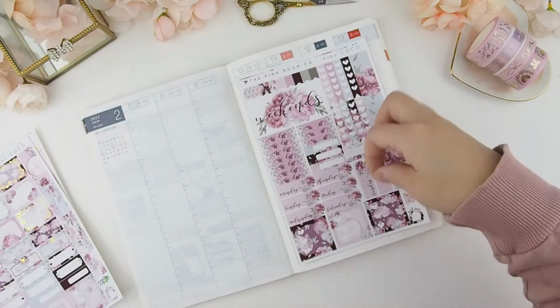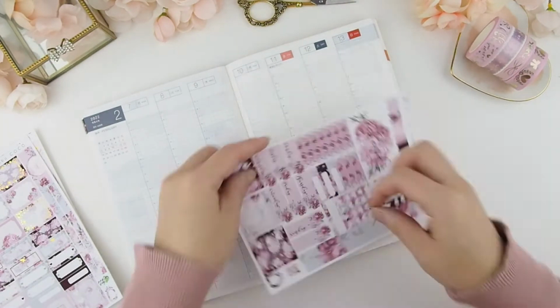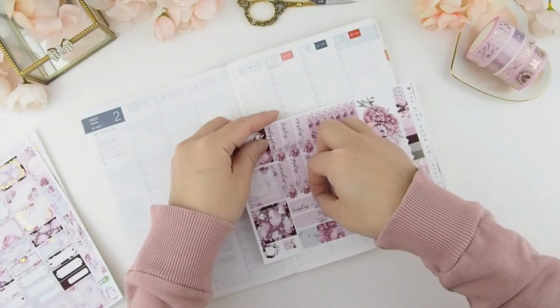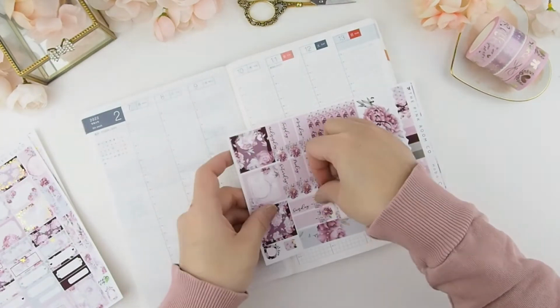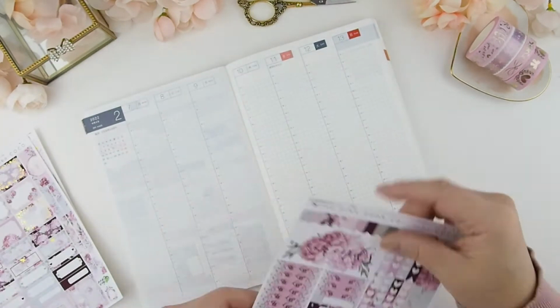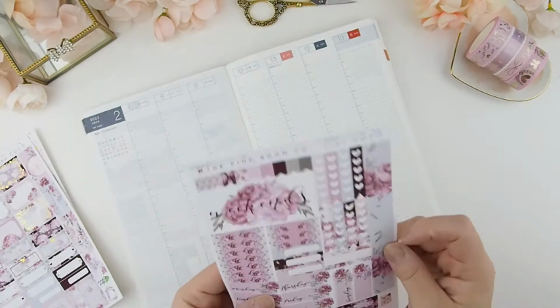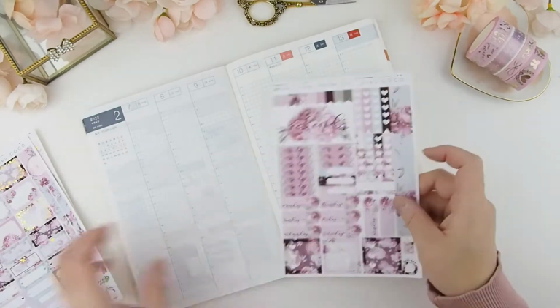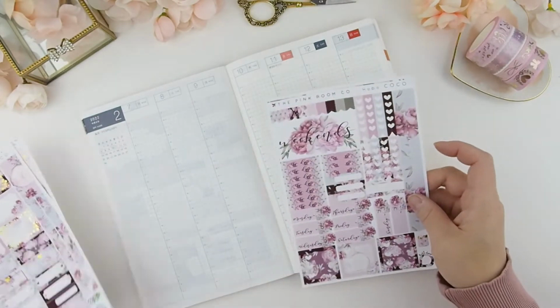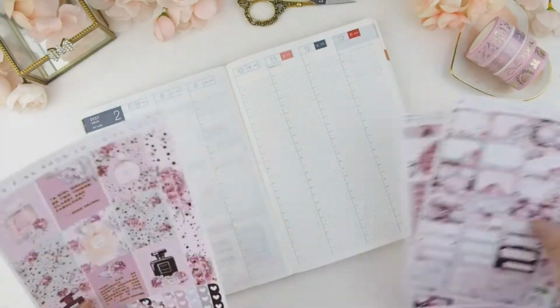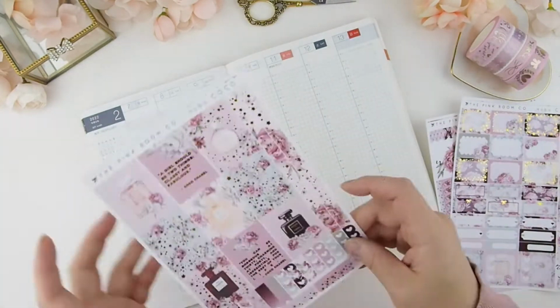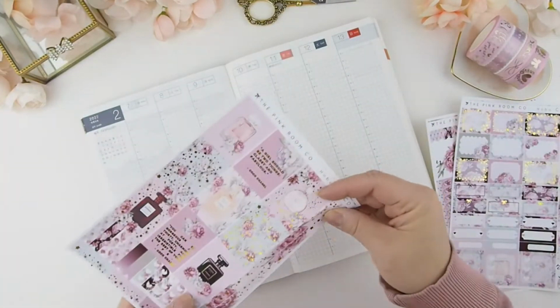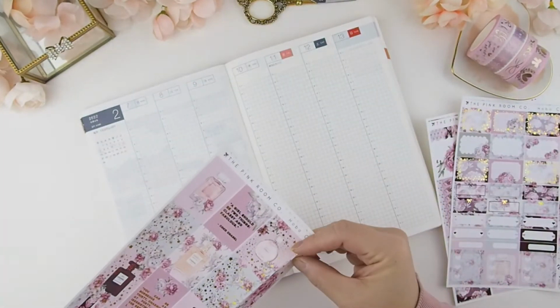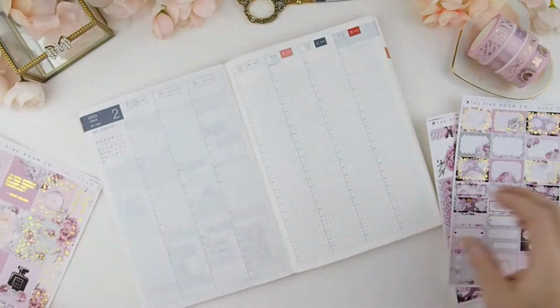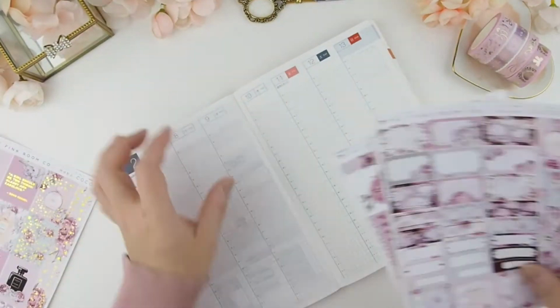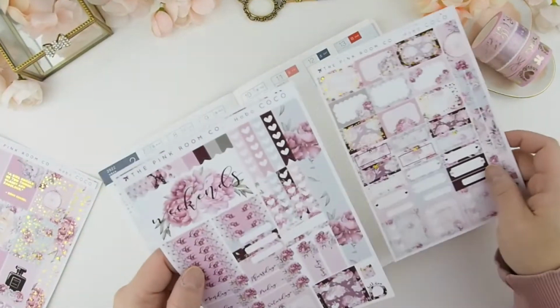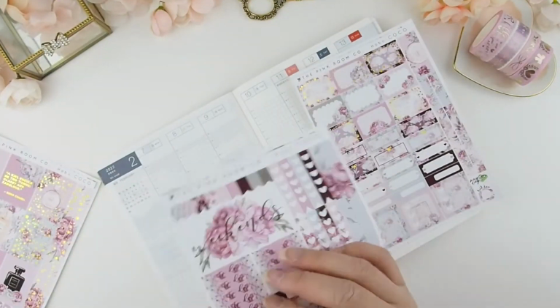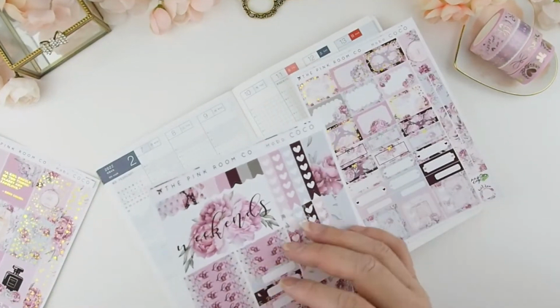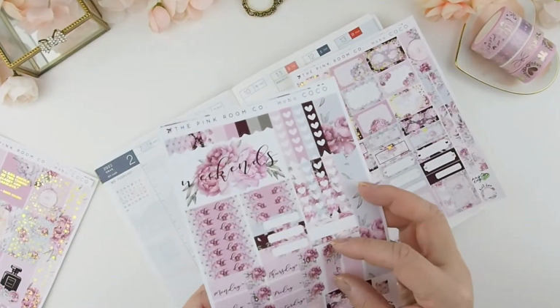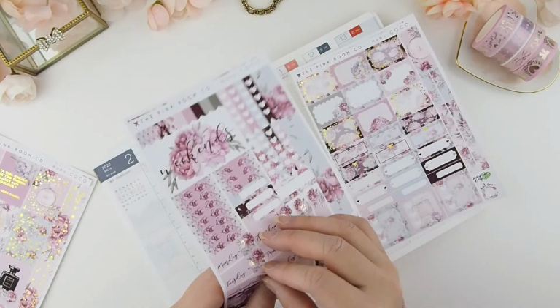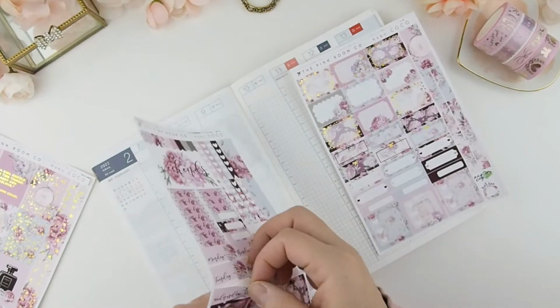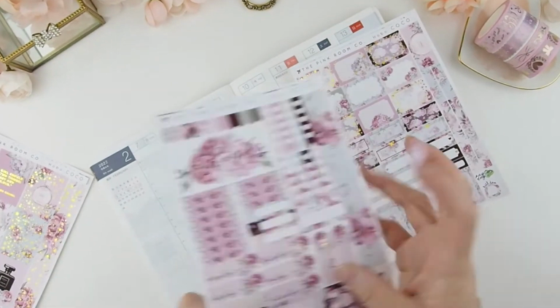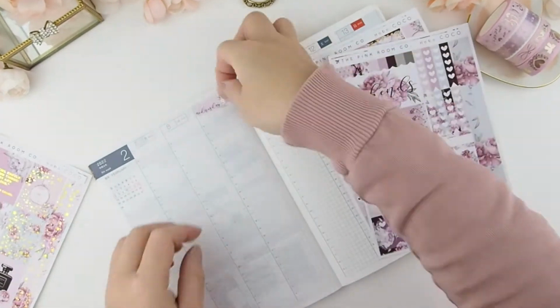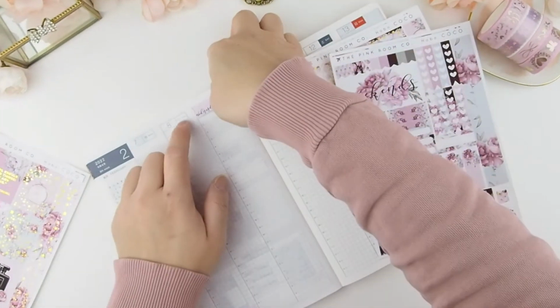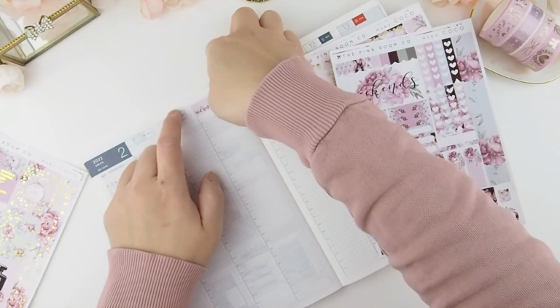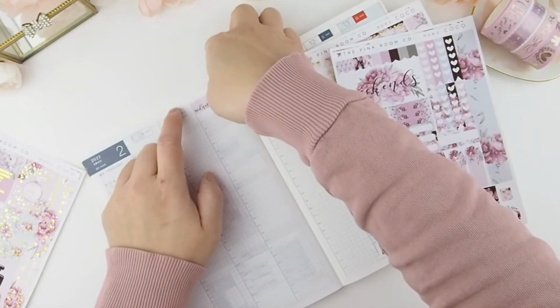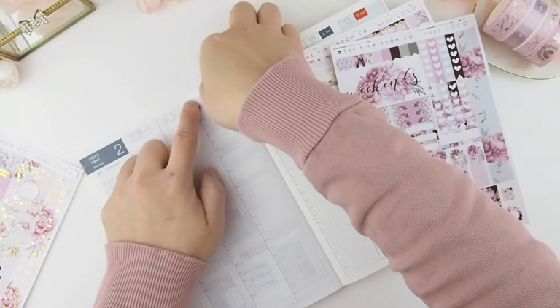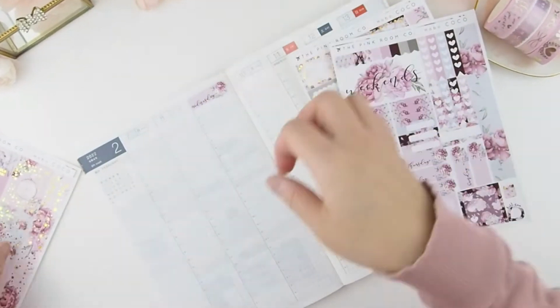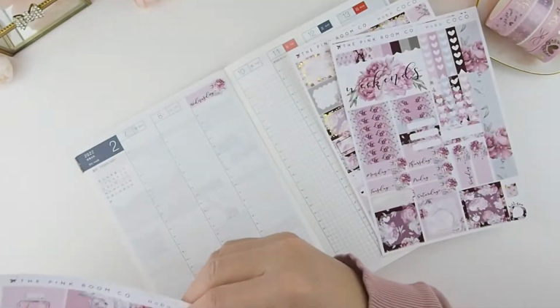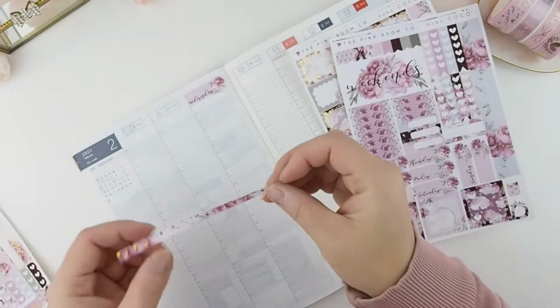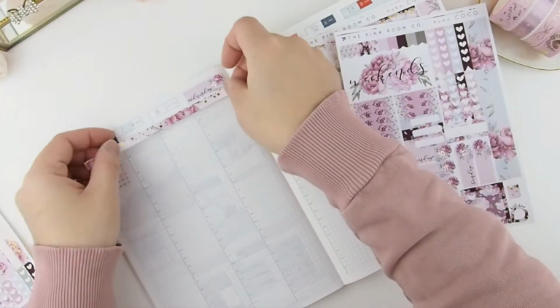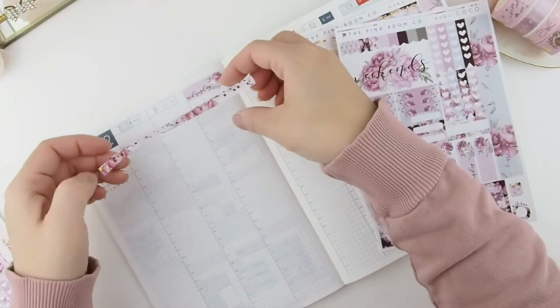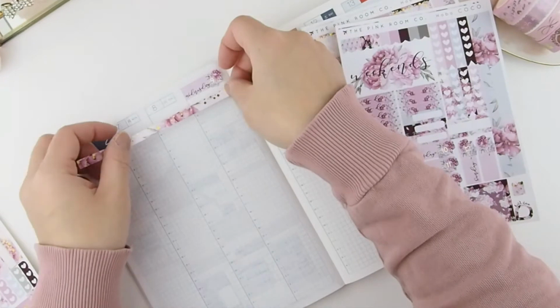Now I want to do a border for my headers. Before I do that, I need to measure out where my header ends so I know where to place the washi.